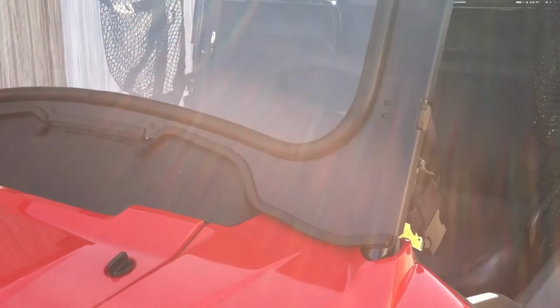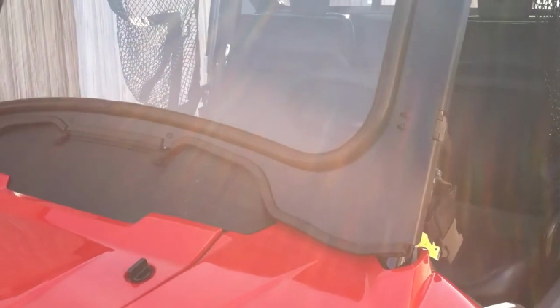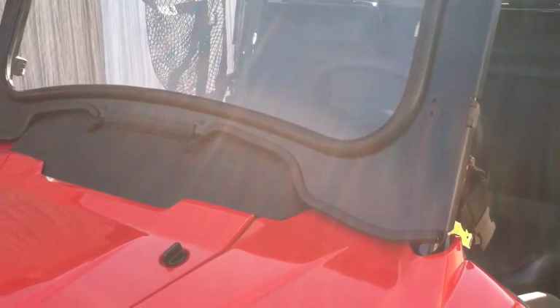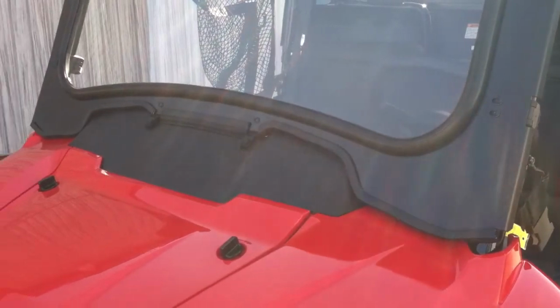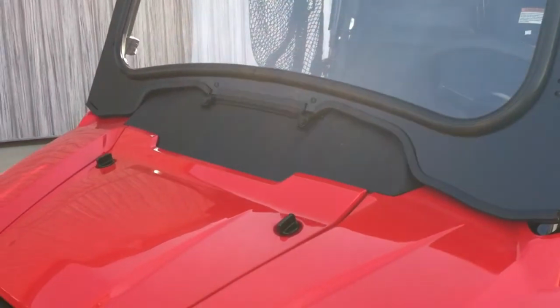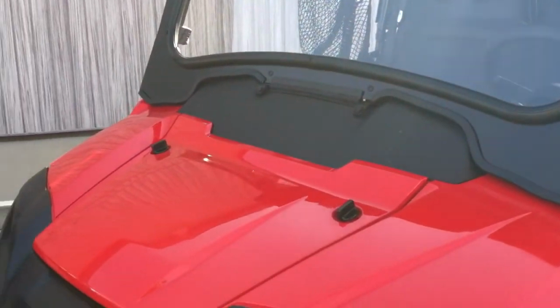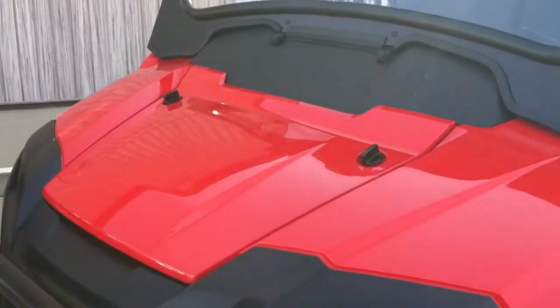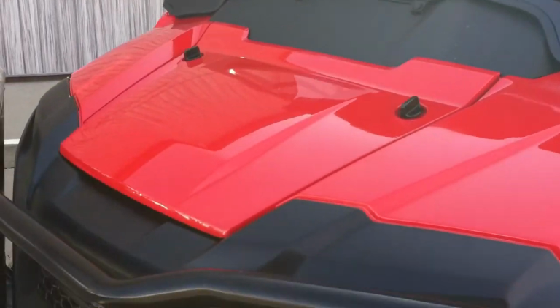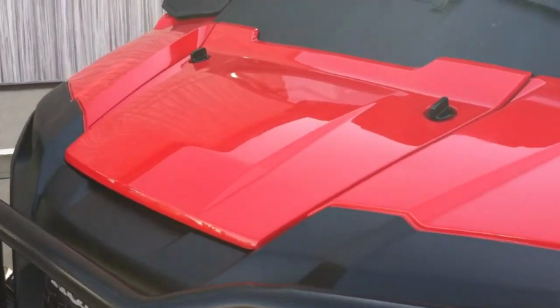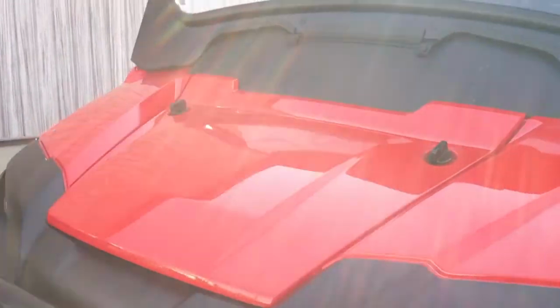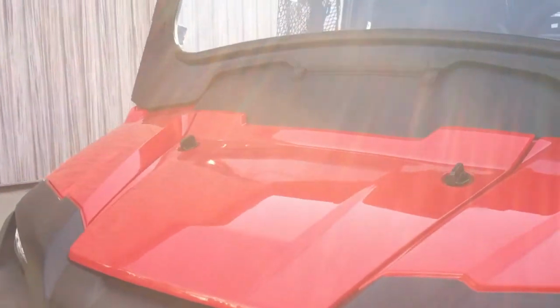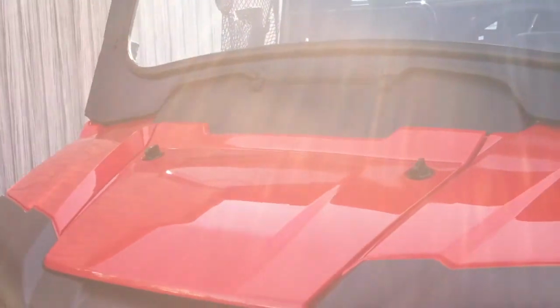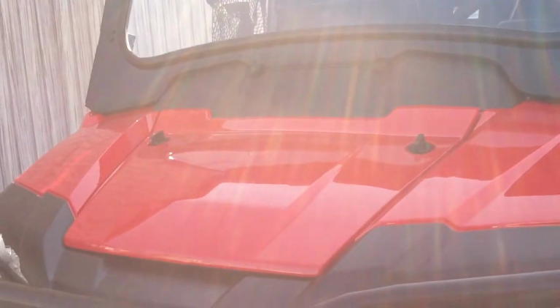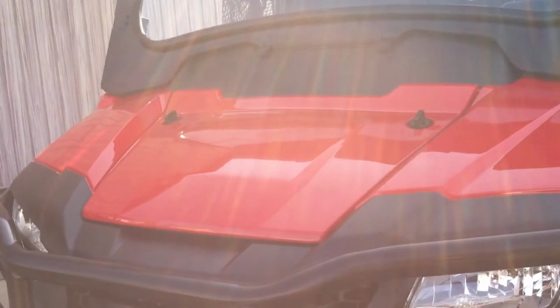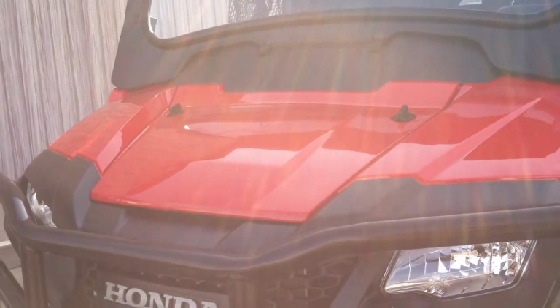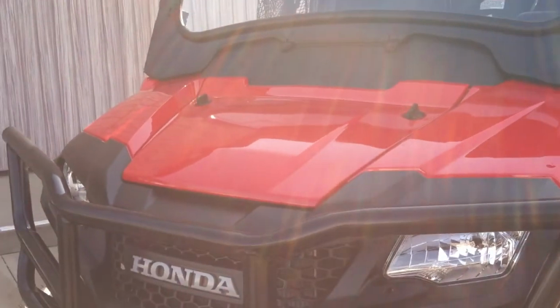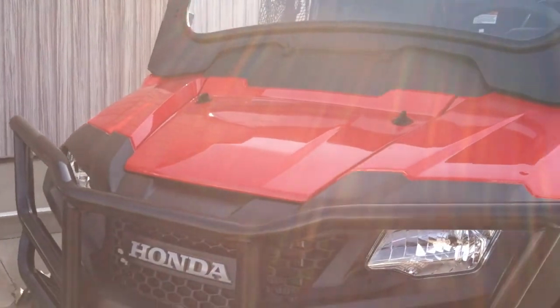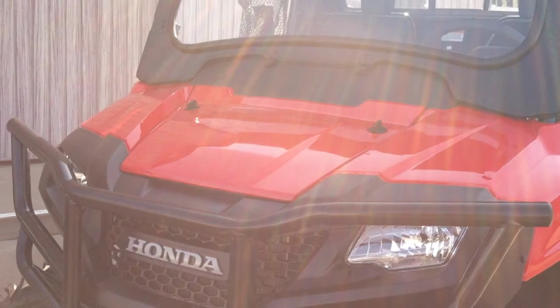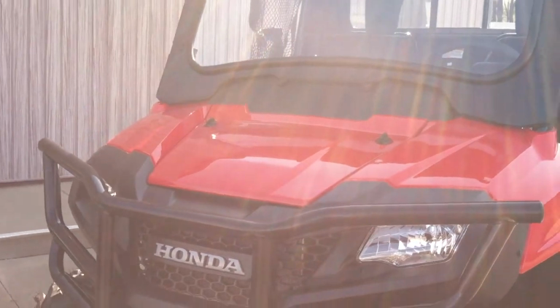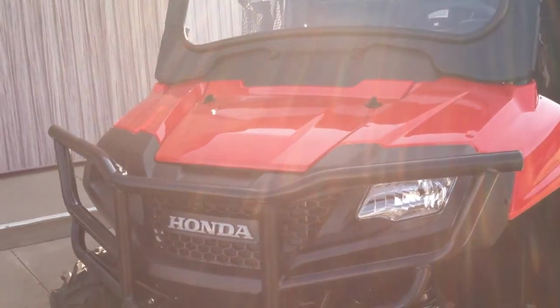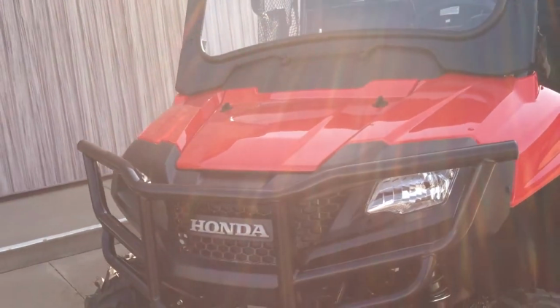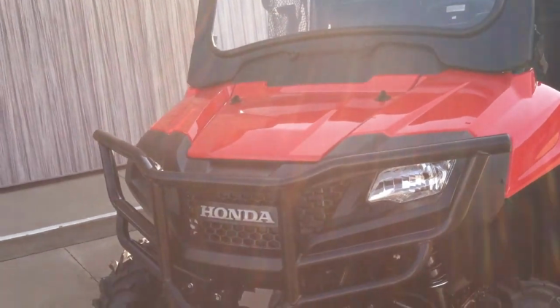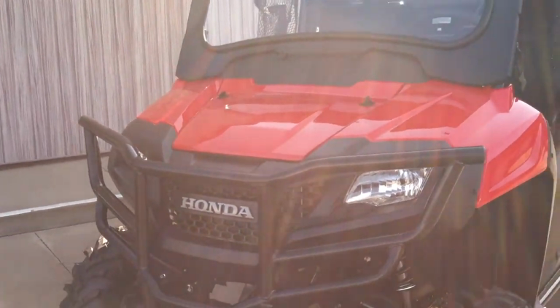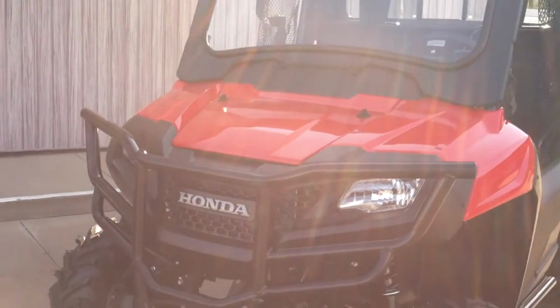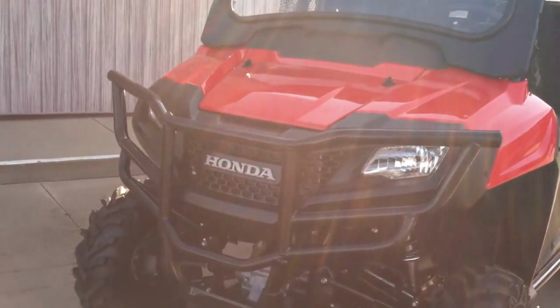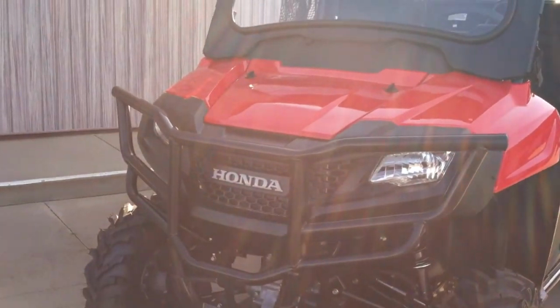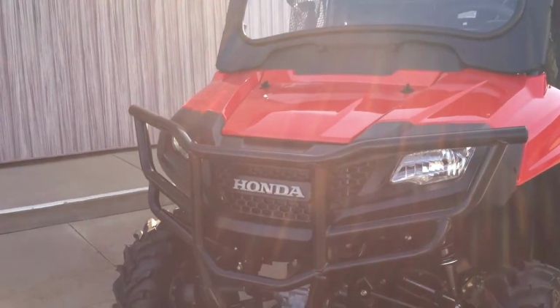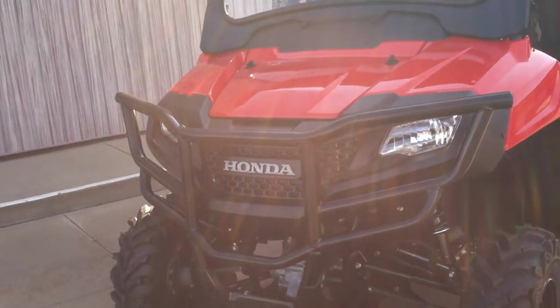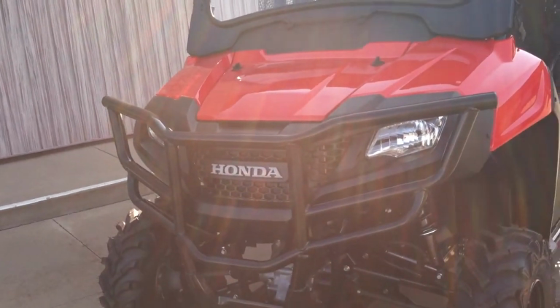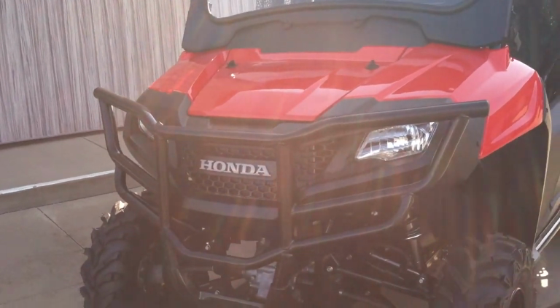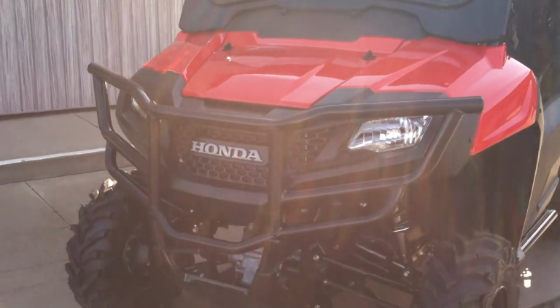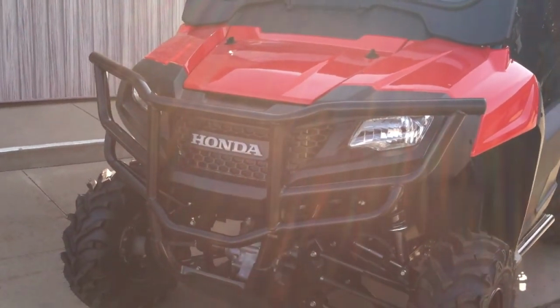This windshield pops out. He also added a very large front bumper, and that's another Honda accessory.